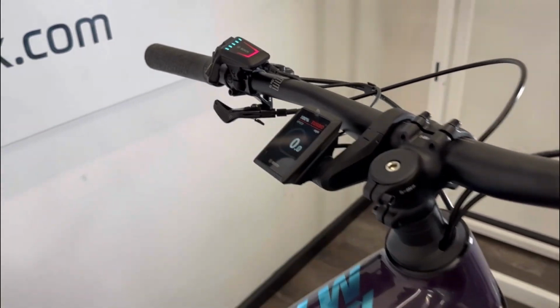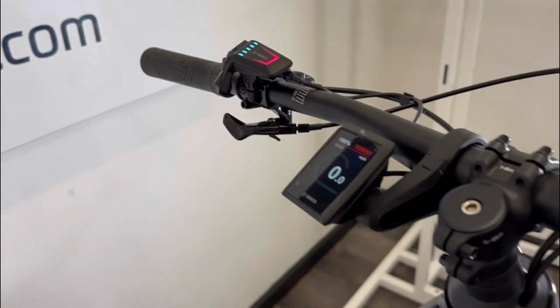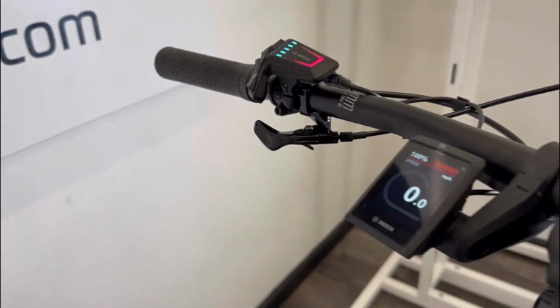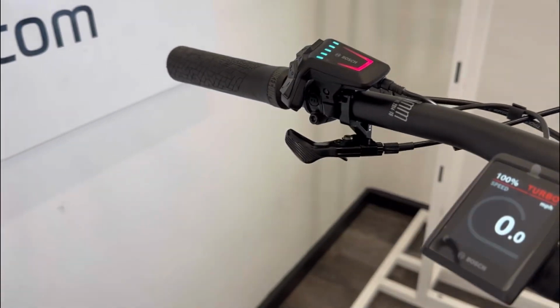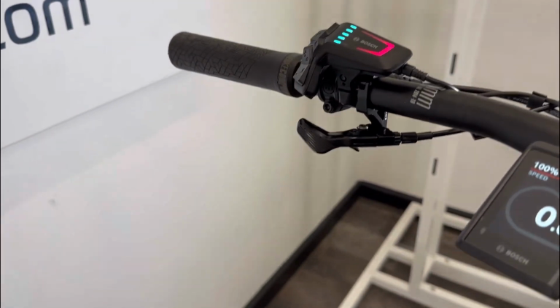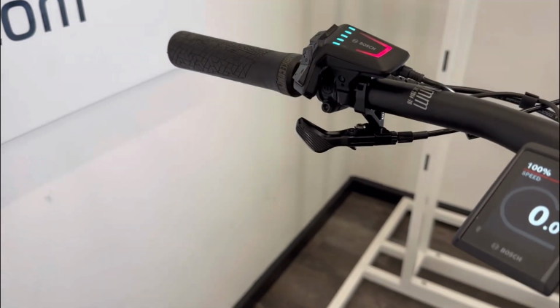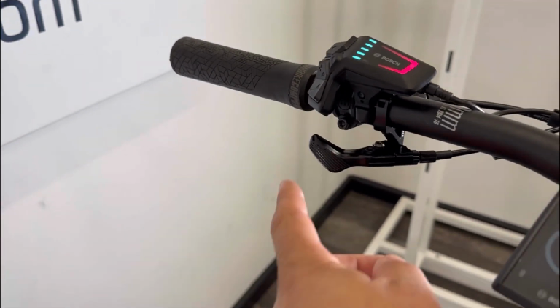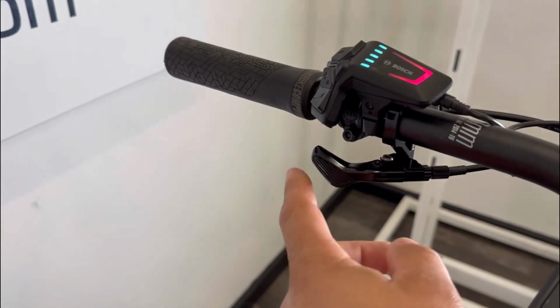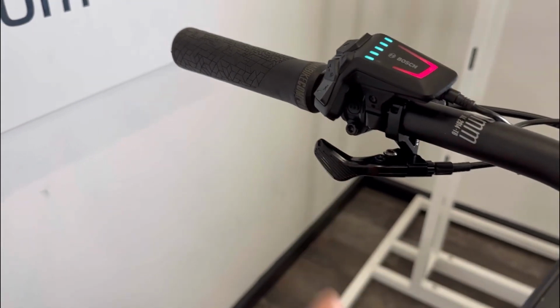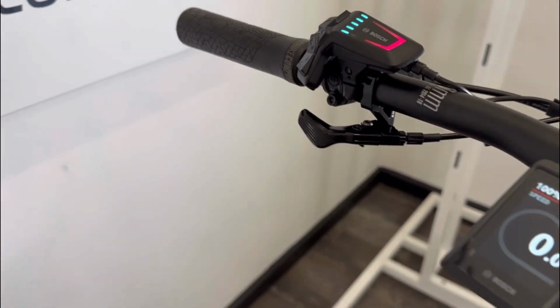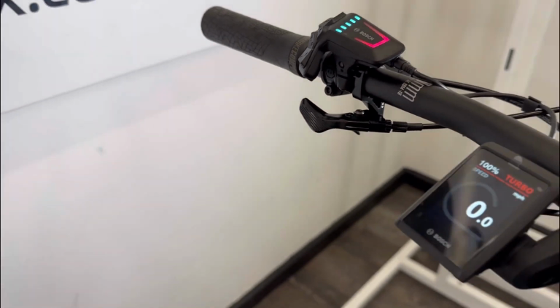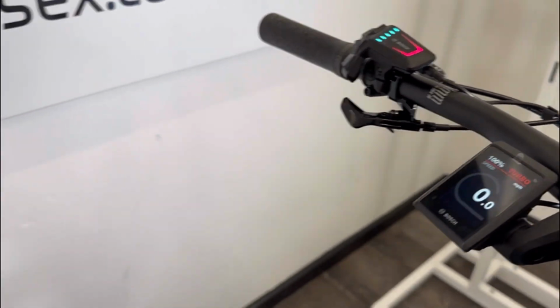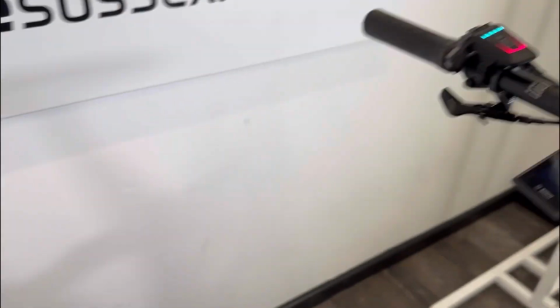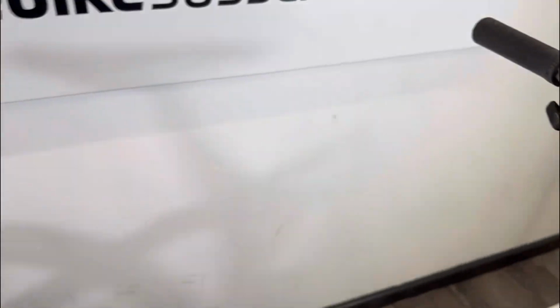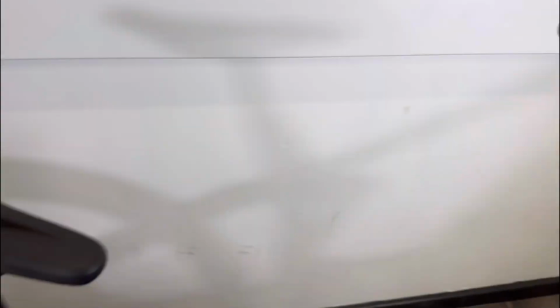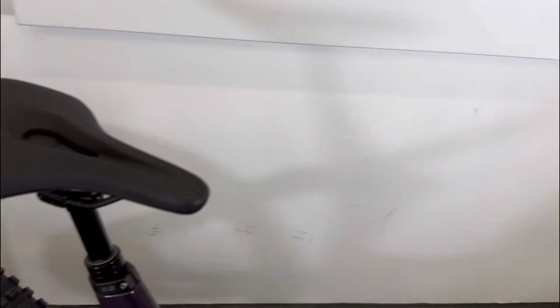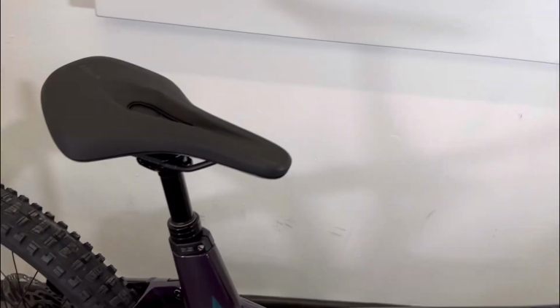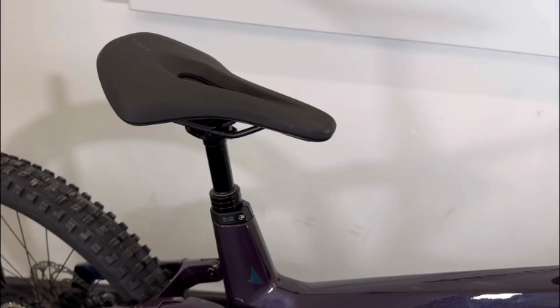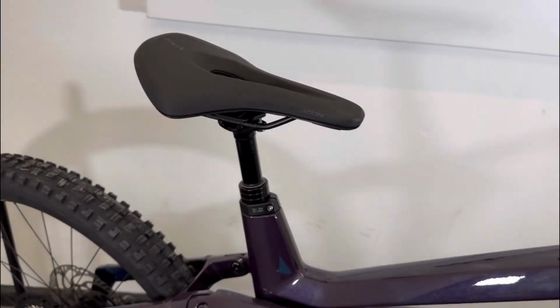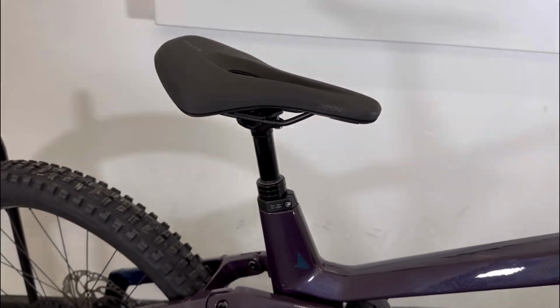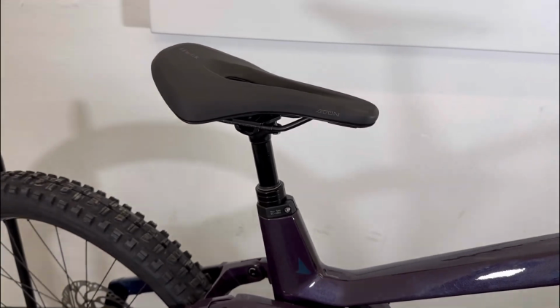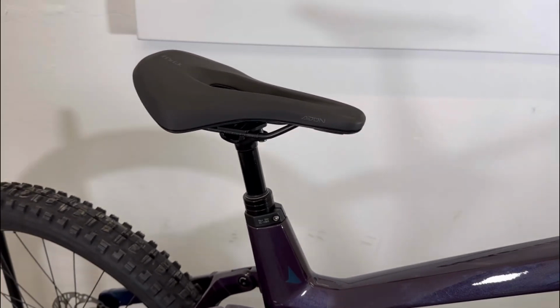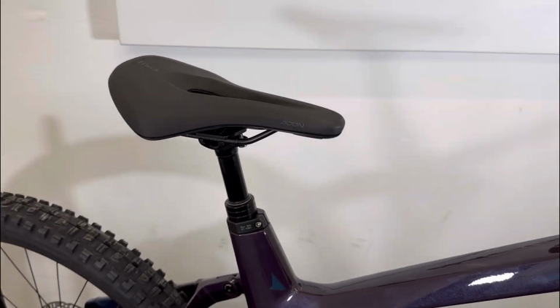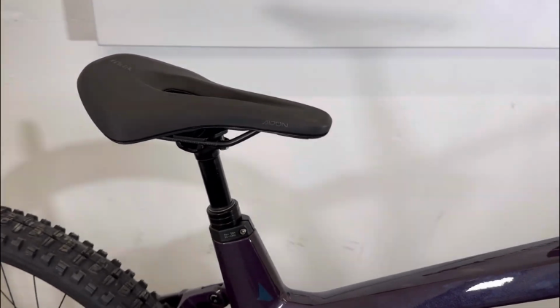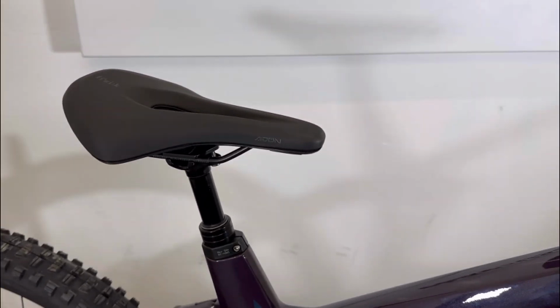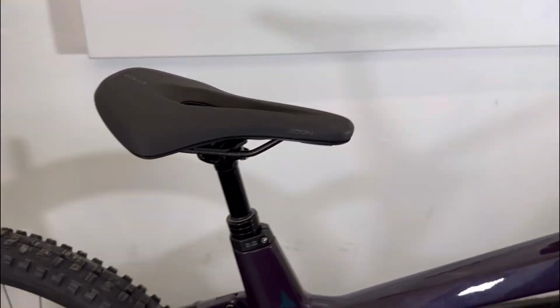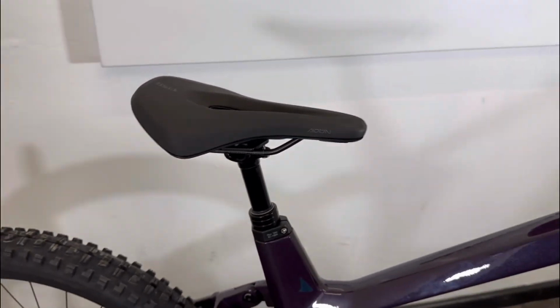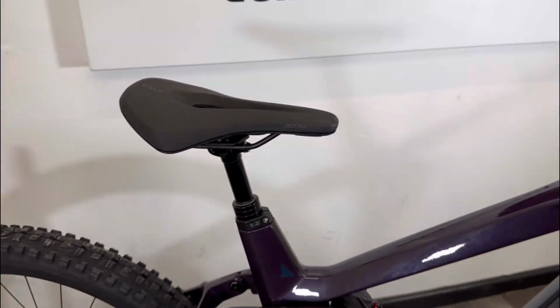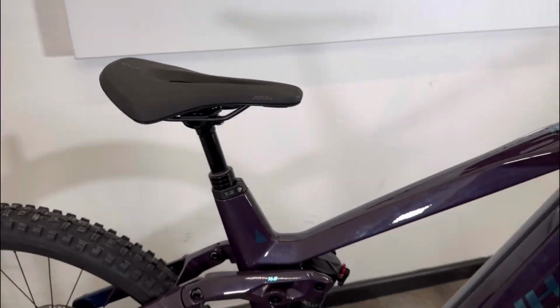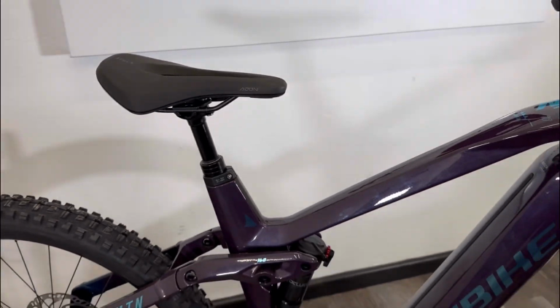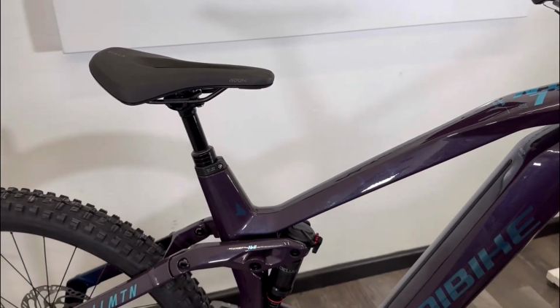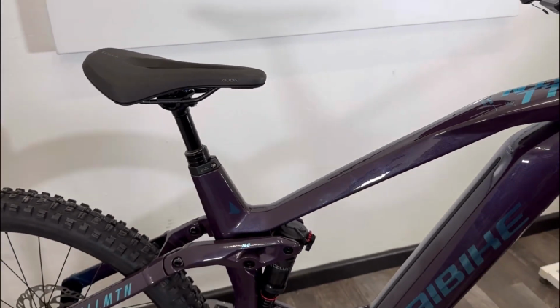You've got a dropper post. You can see a little dropper lever under there so that you can raise and lower the seat as you're riding, so dynamic seat height.